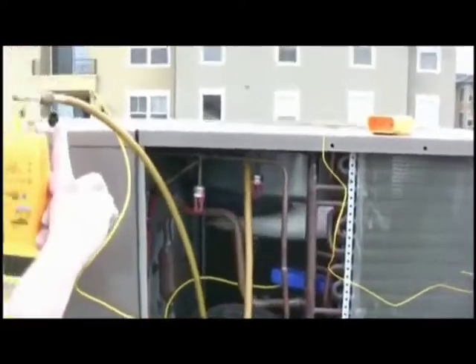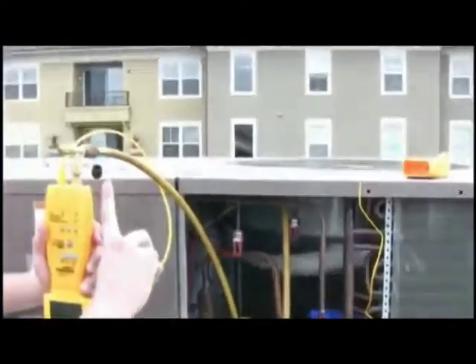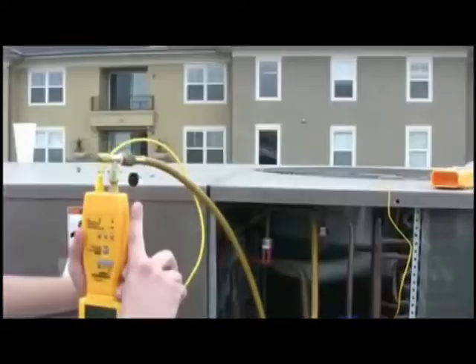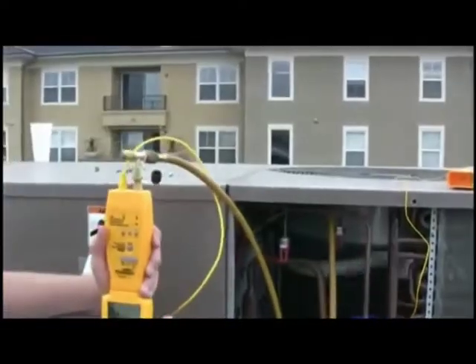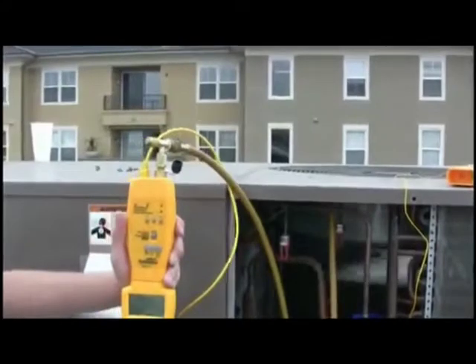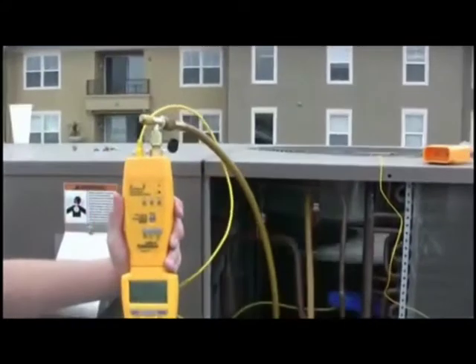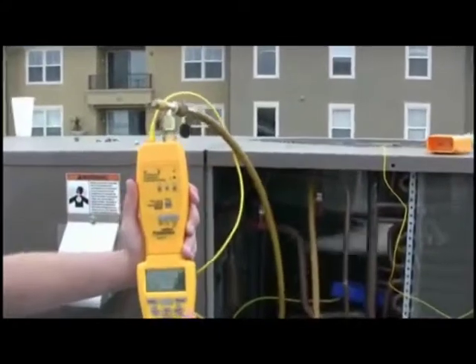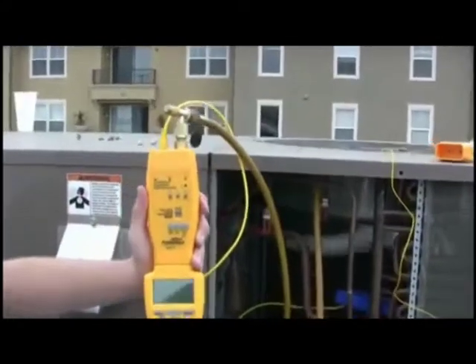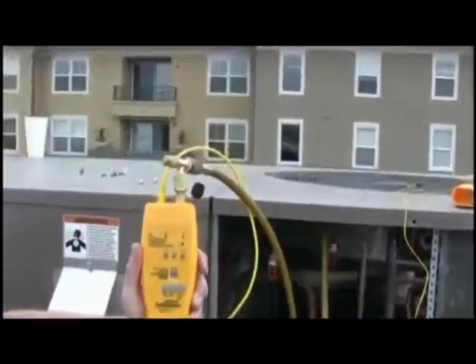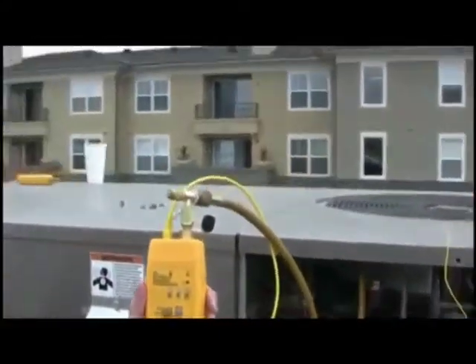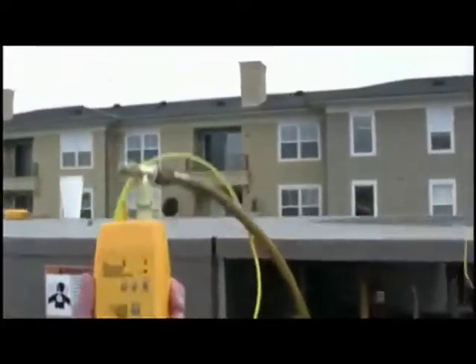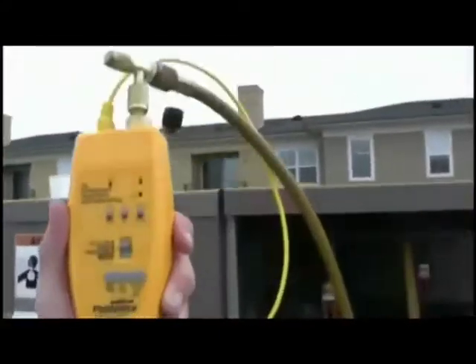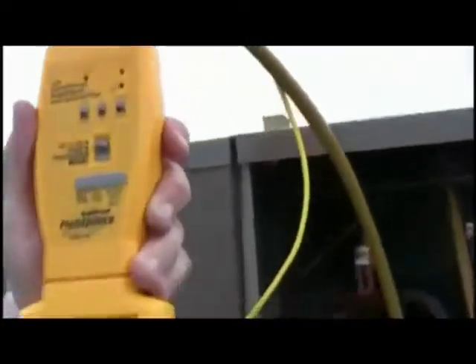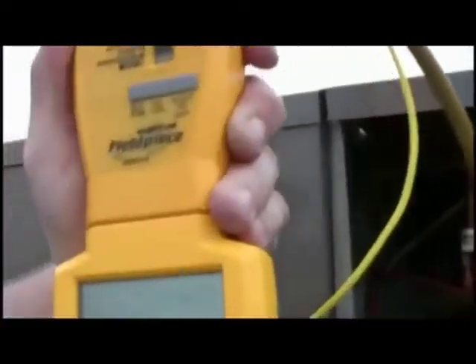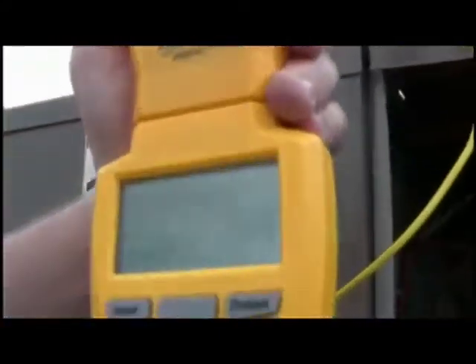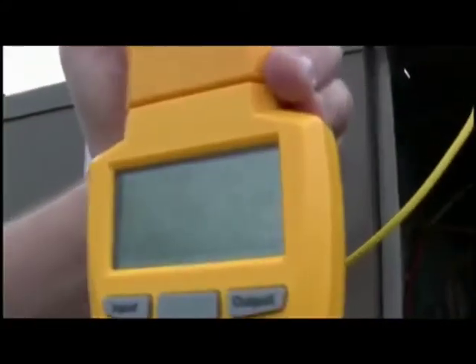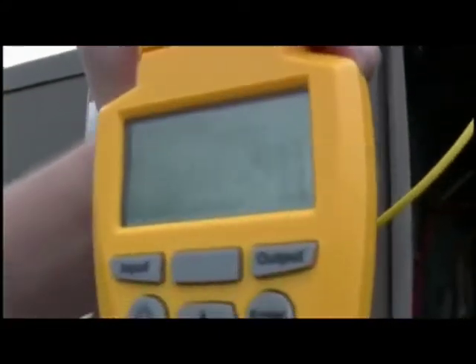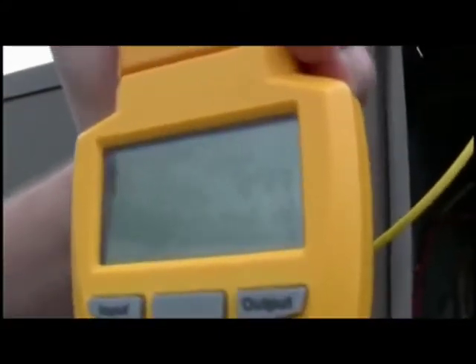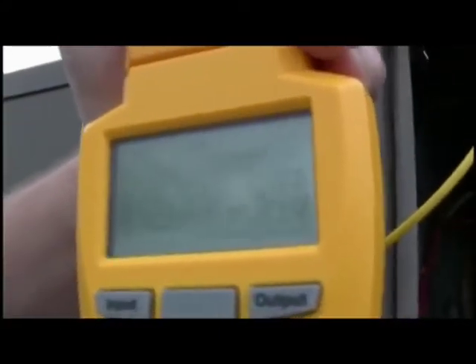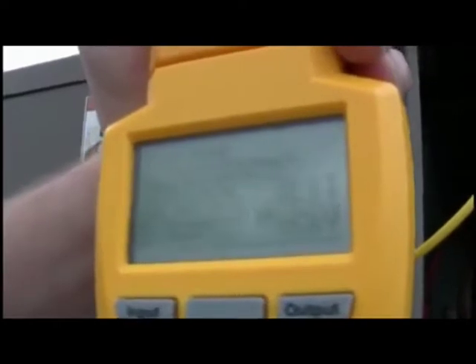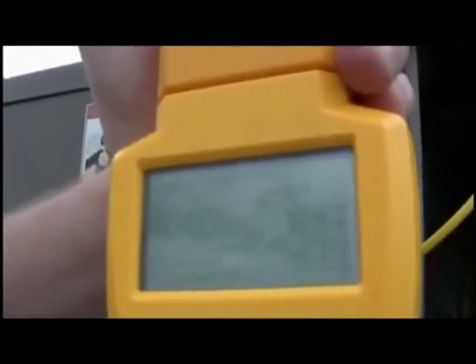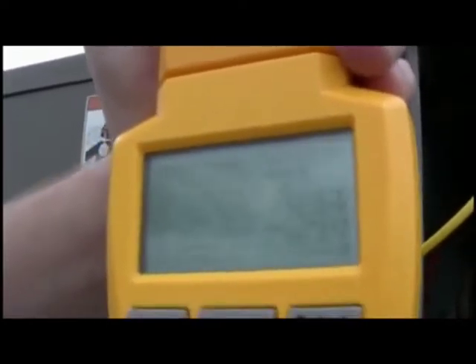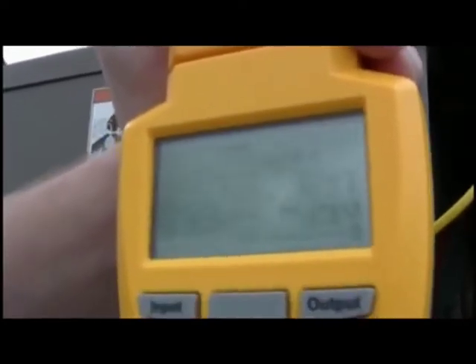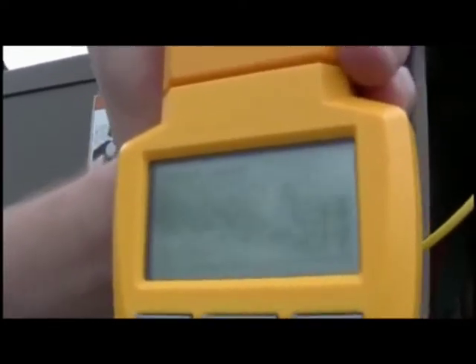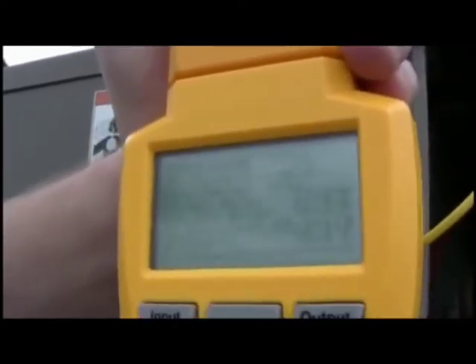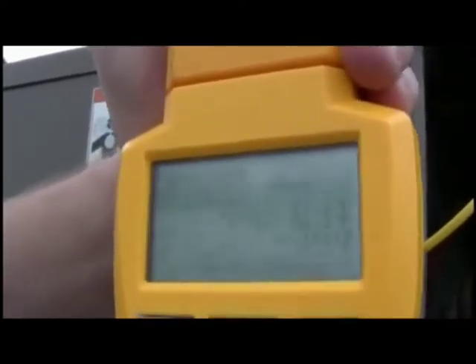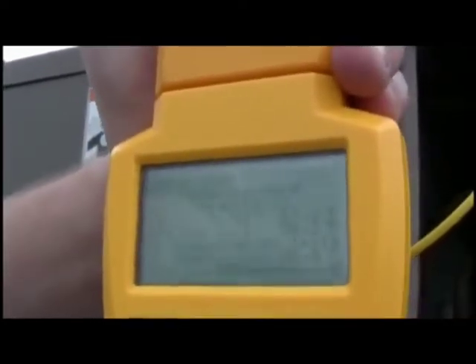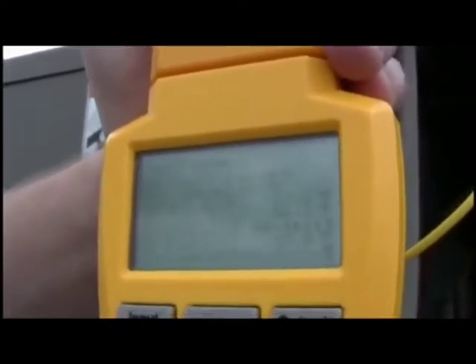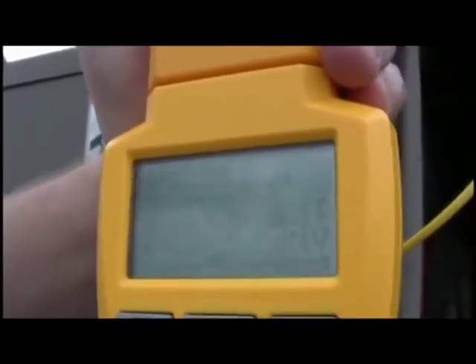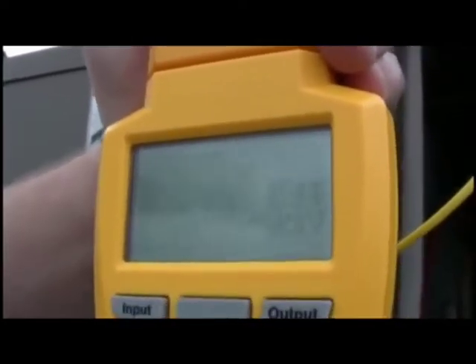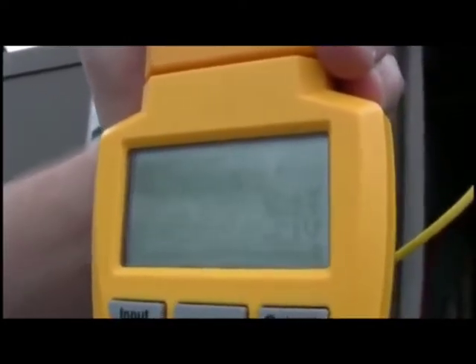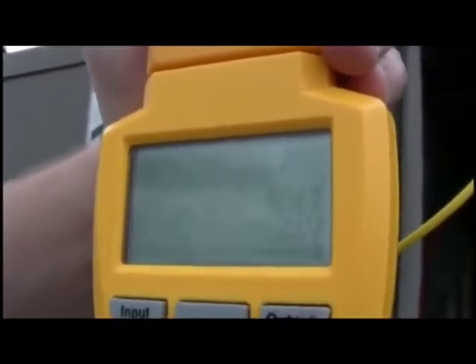Now the last line on the HVAC Guide is the customer ID. The test can be saved on the HVAC Guide and downloaded to a computer. You can actually hand that report back to your customer to validate your work.